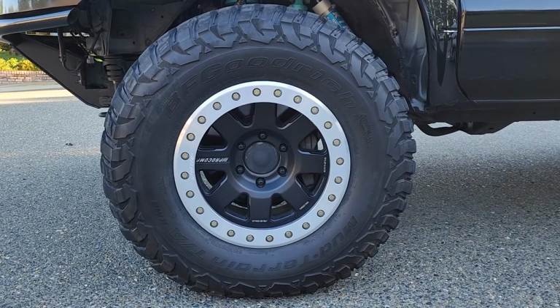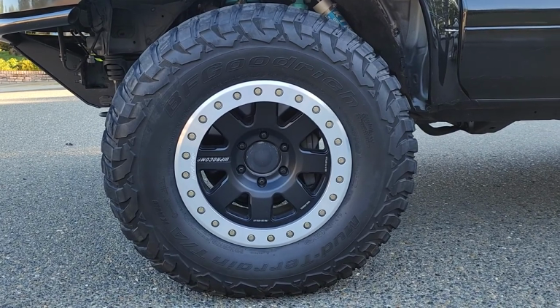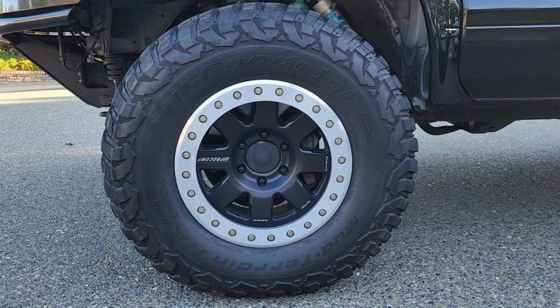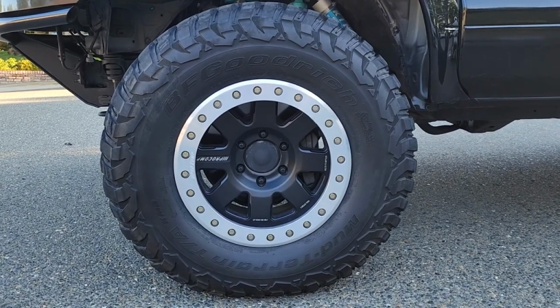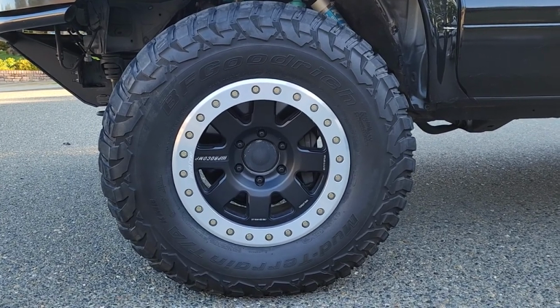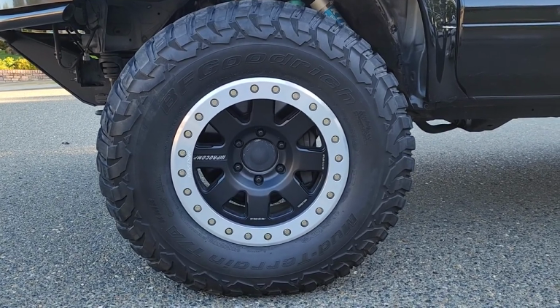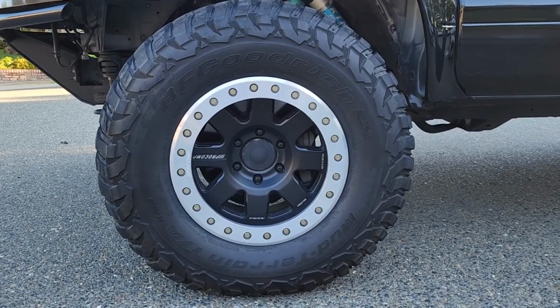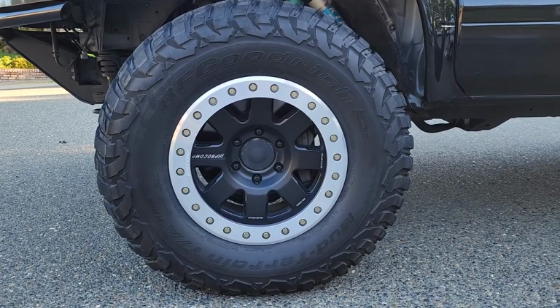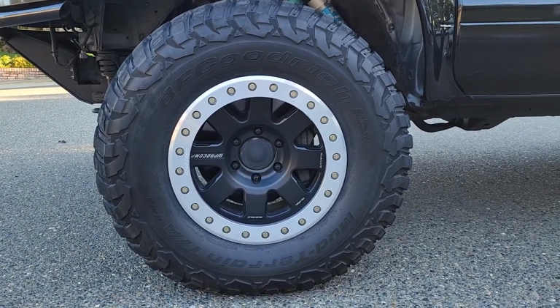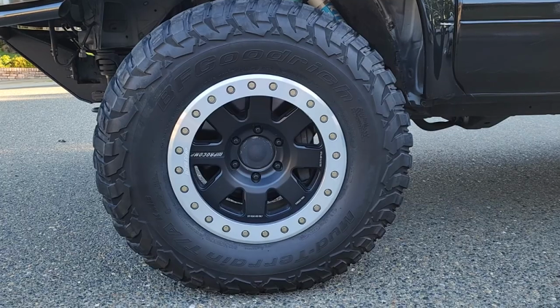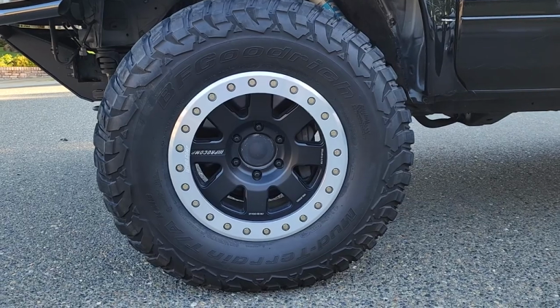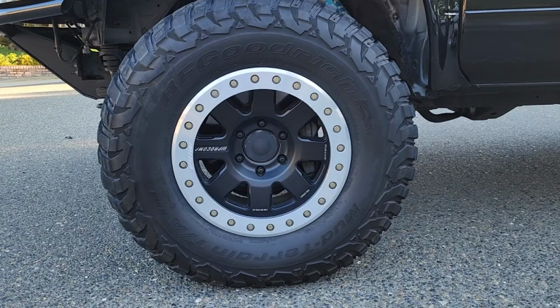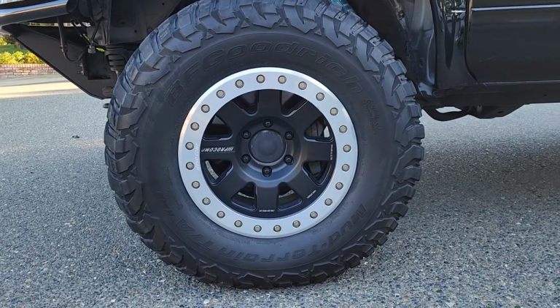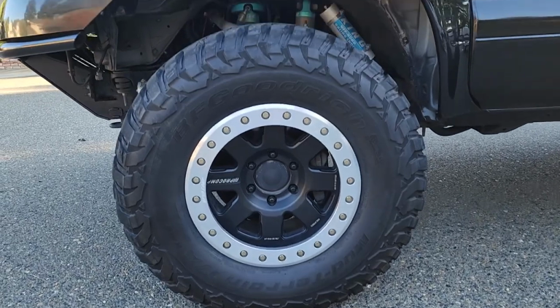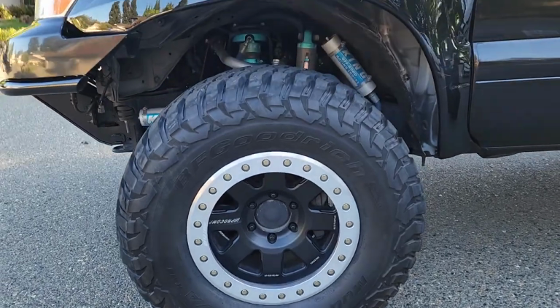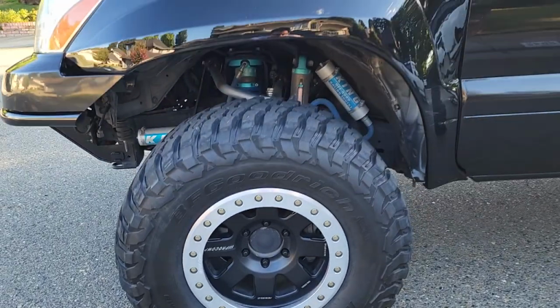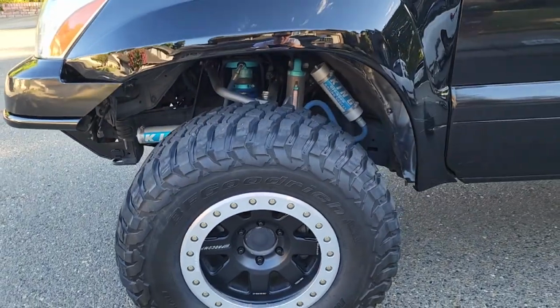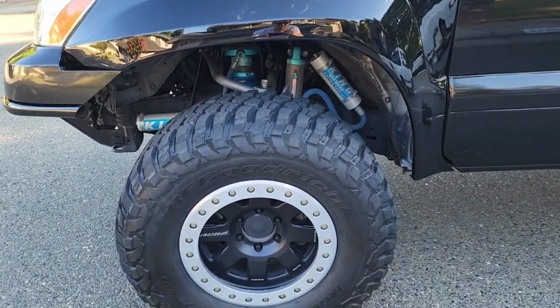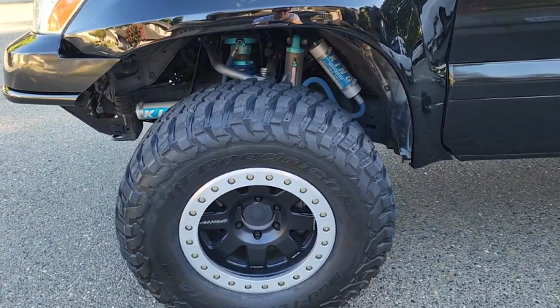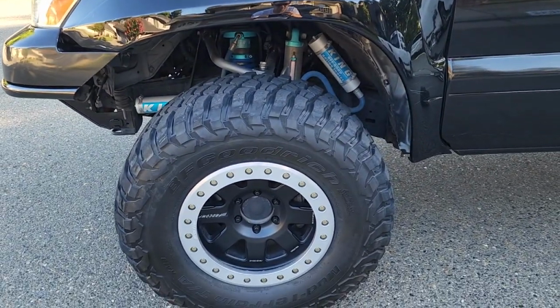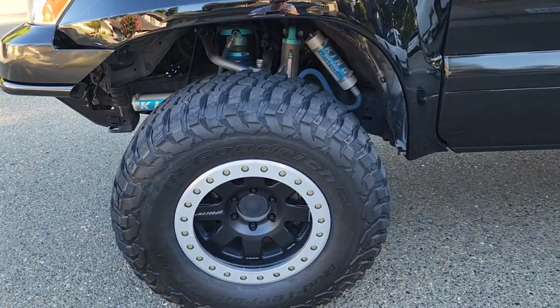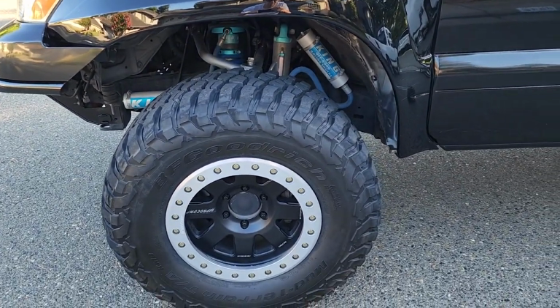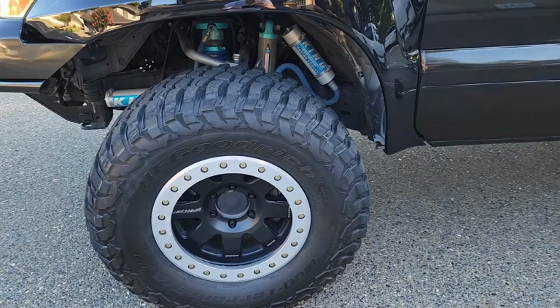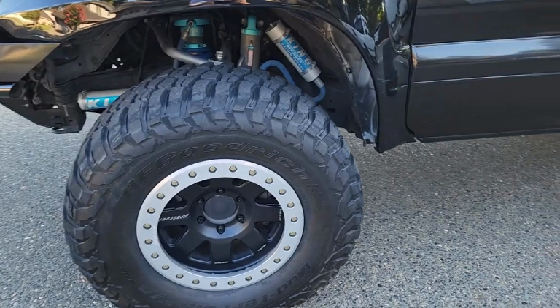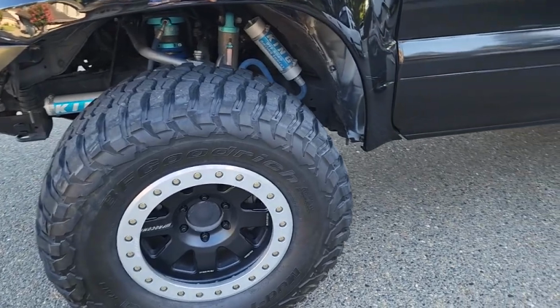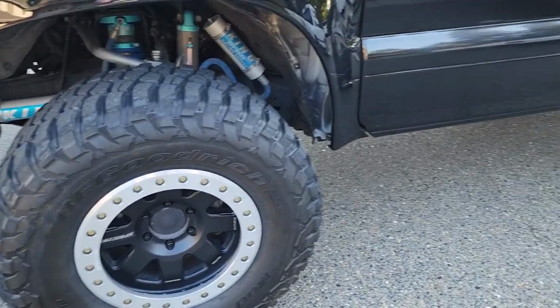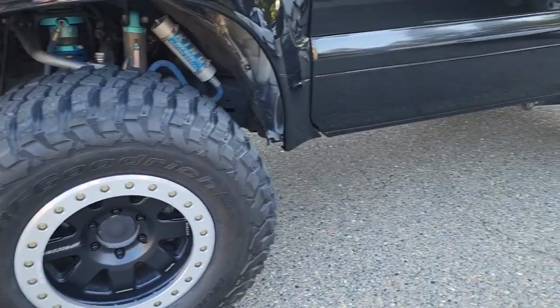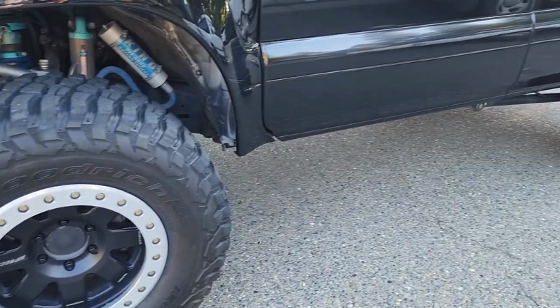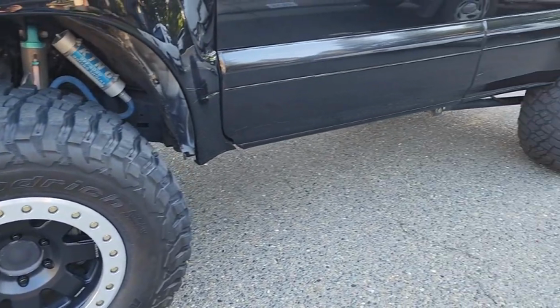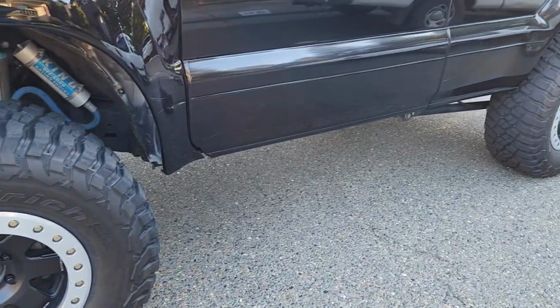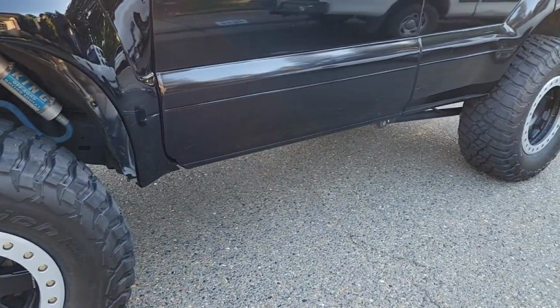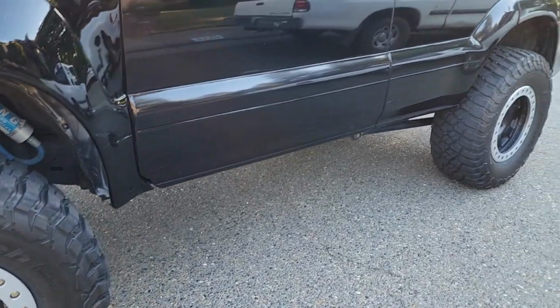We've got the BF Goodrich KM3 mud terrains on there, which you can see there is plenty of meat left on those tires. They are not new but they don't need to be replaced anytime soon.